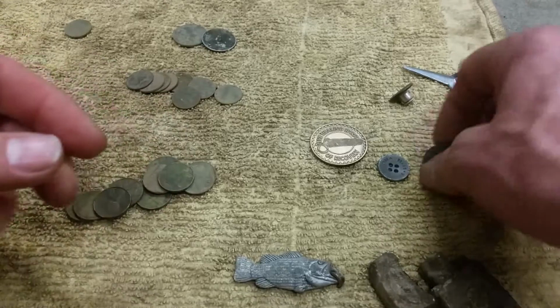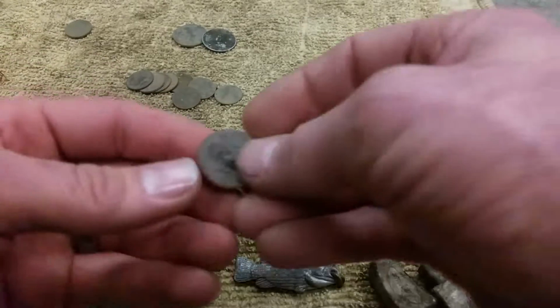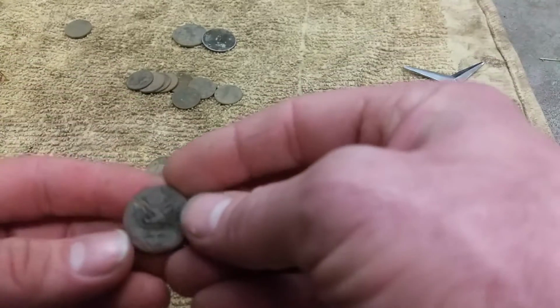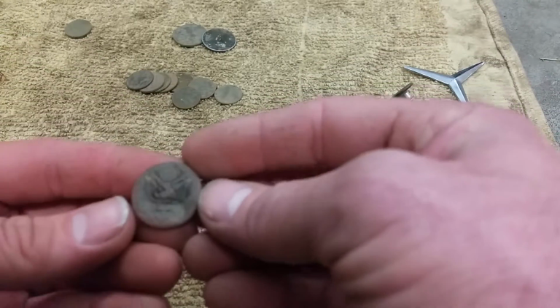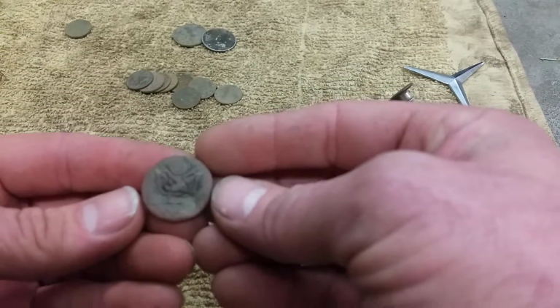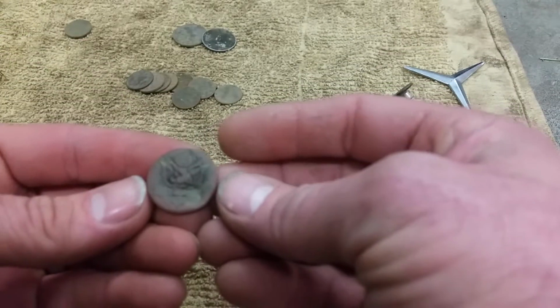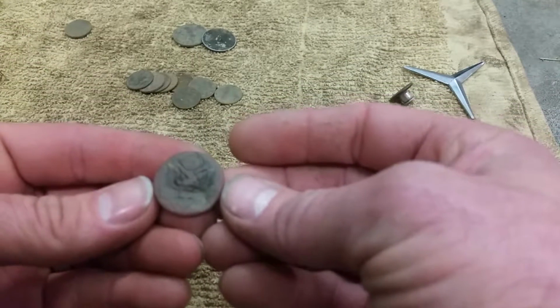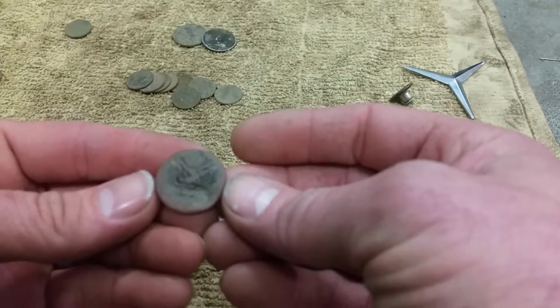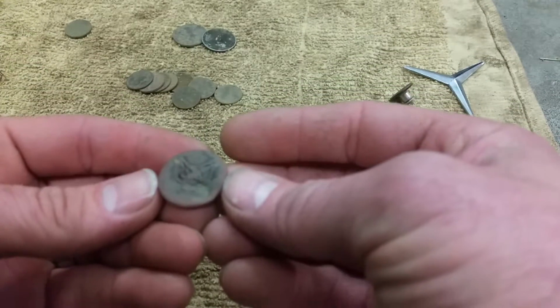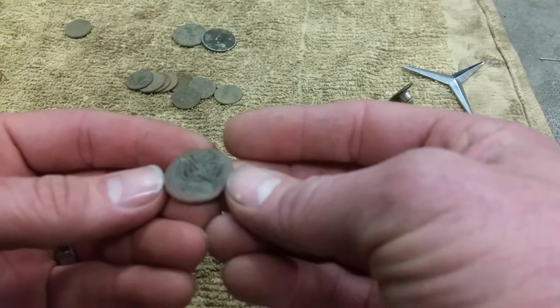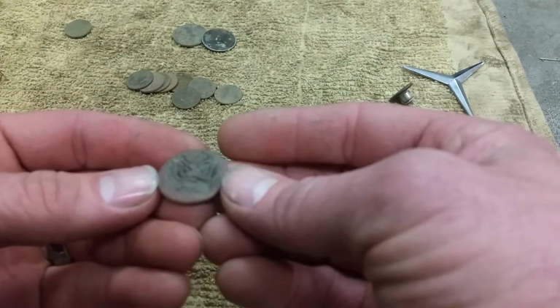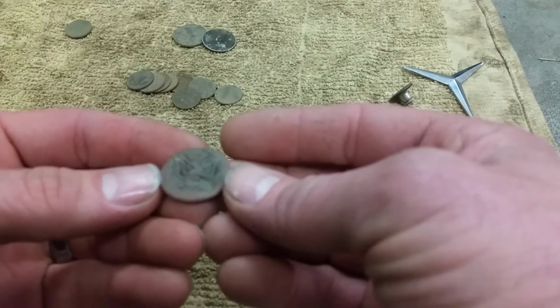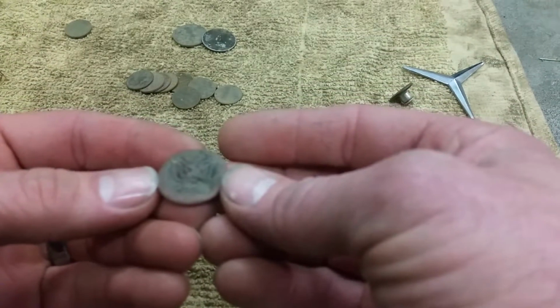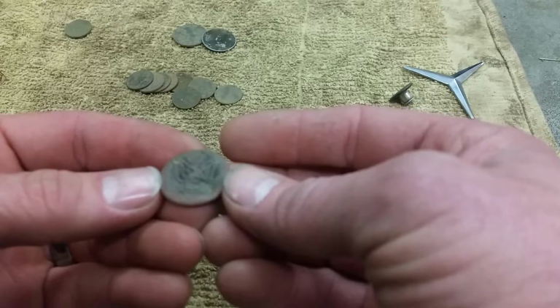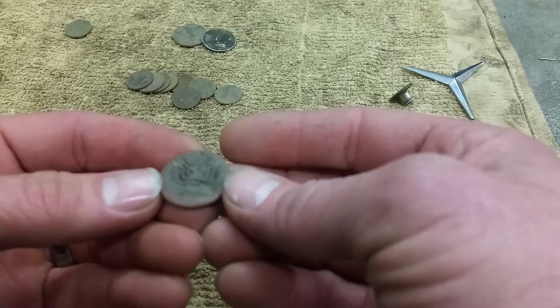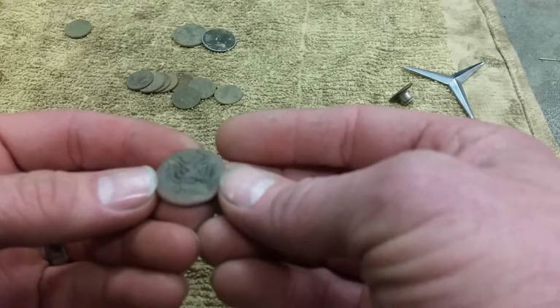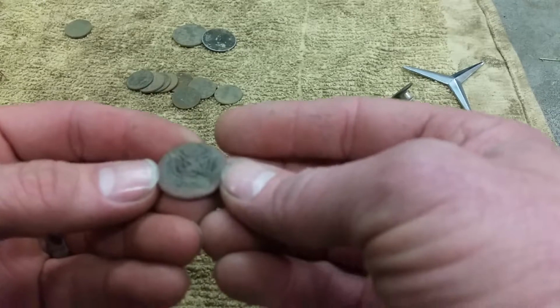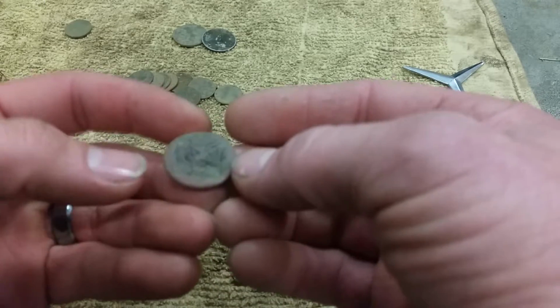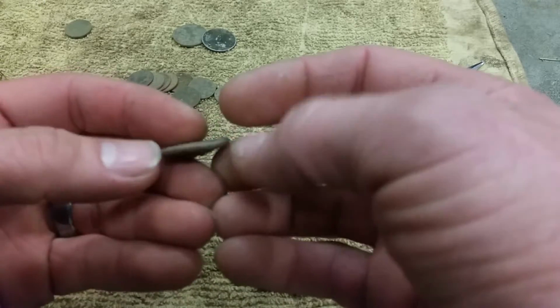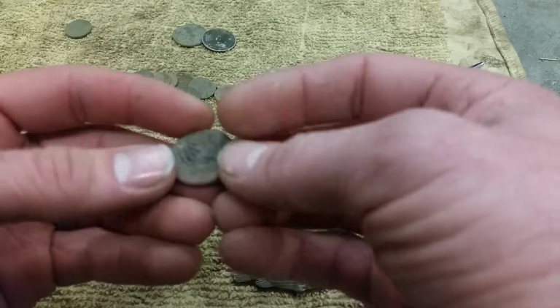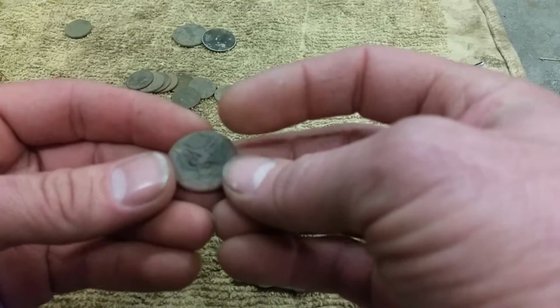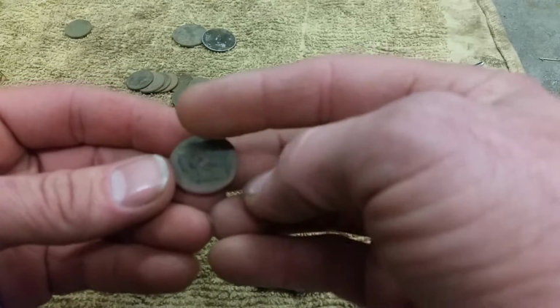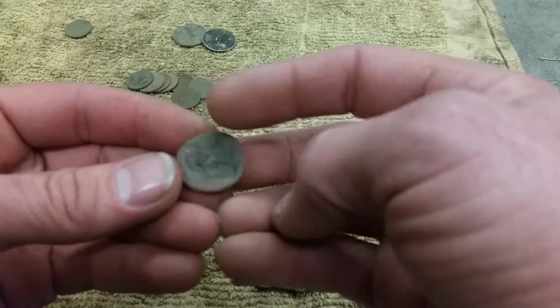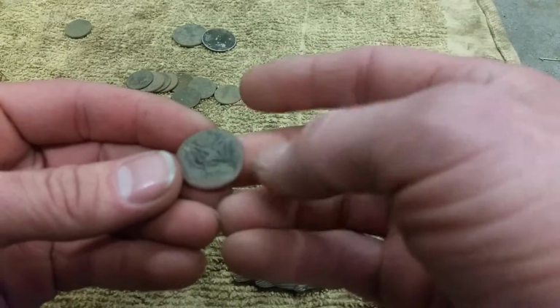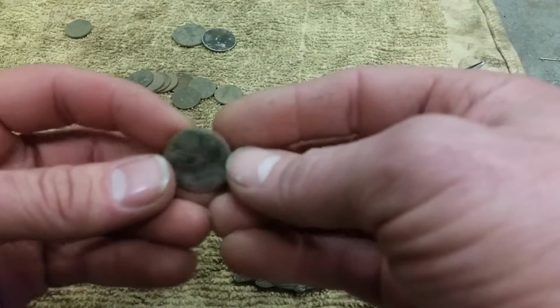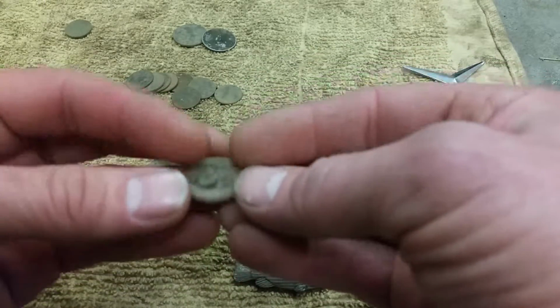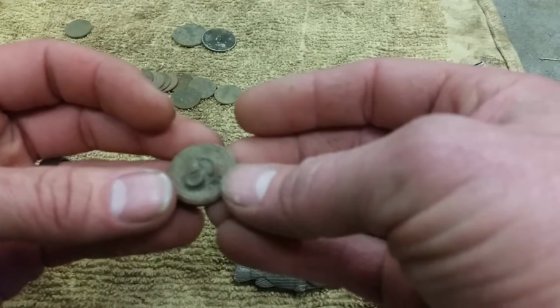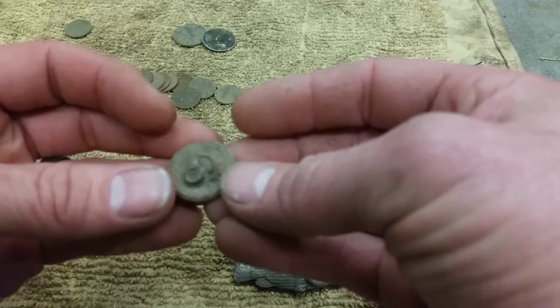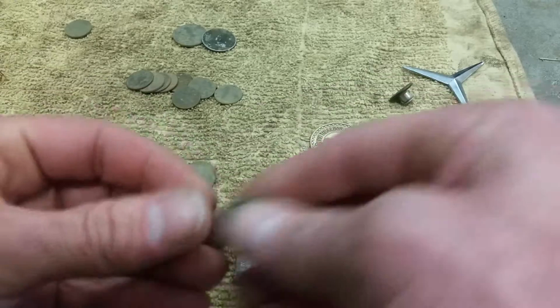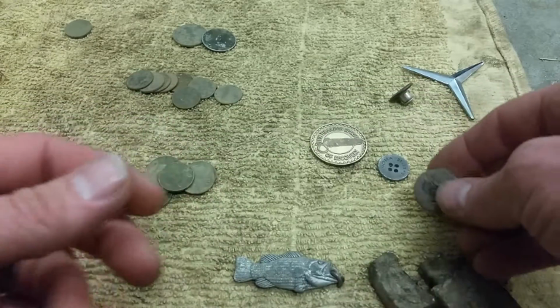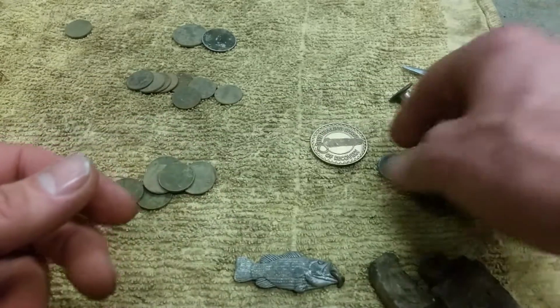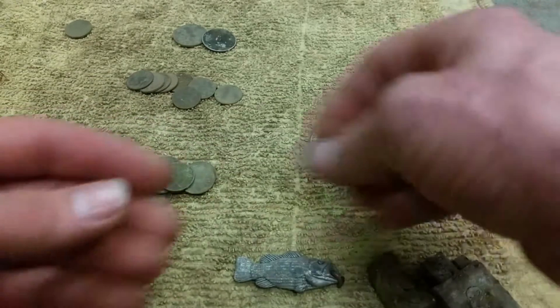Got an old military button. The eagle's facing to my left here, so he's facing that direction. Nice find — I found a couple of those.